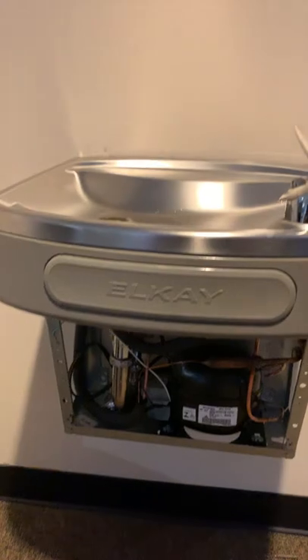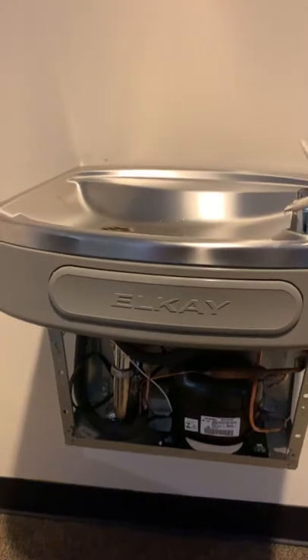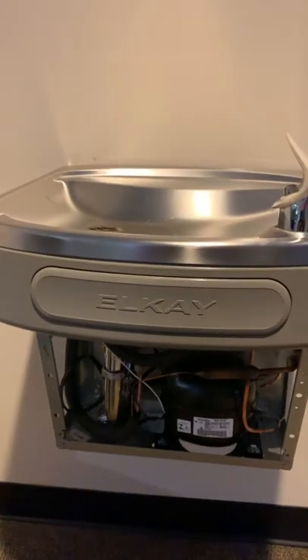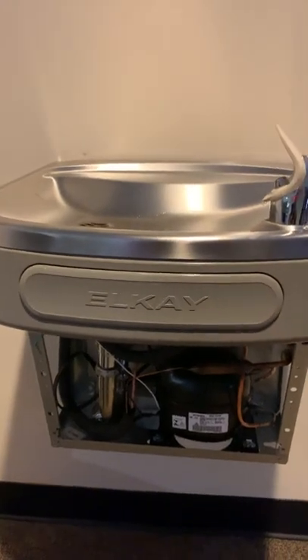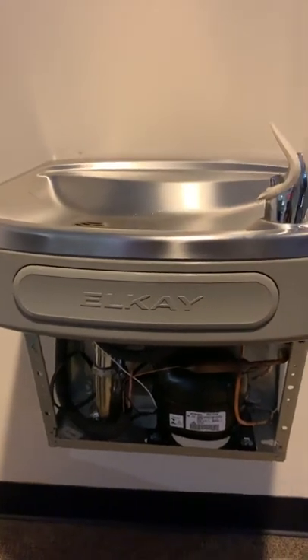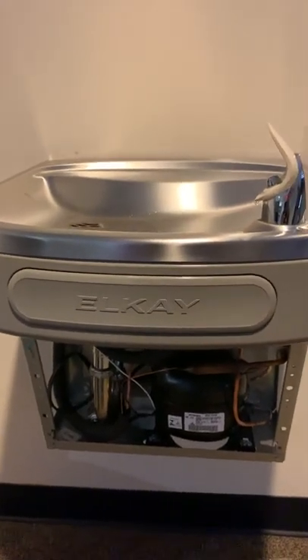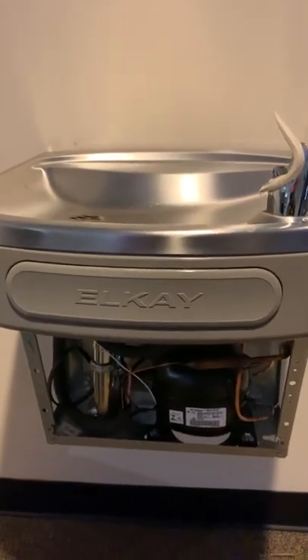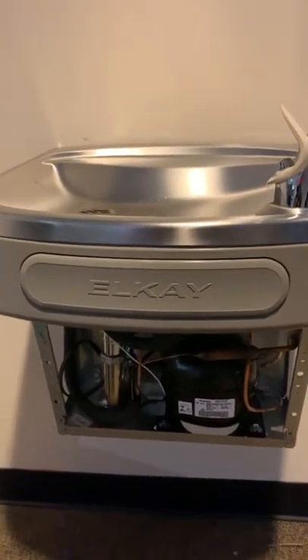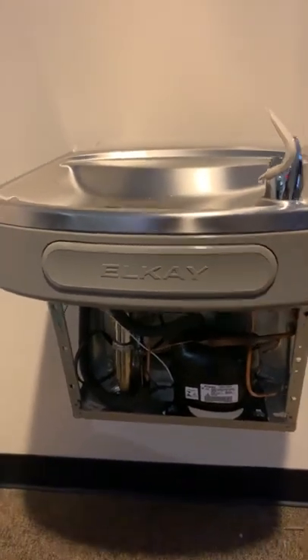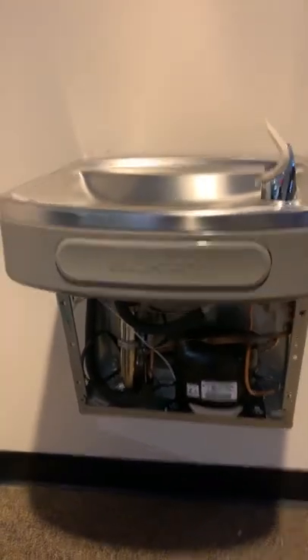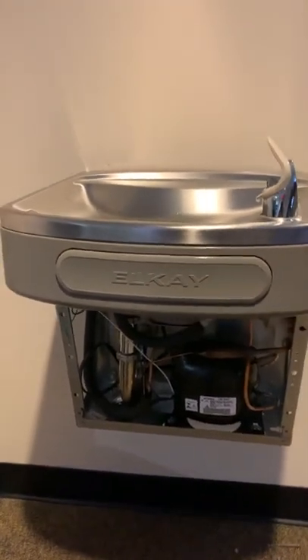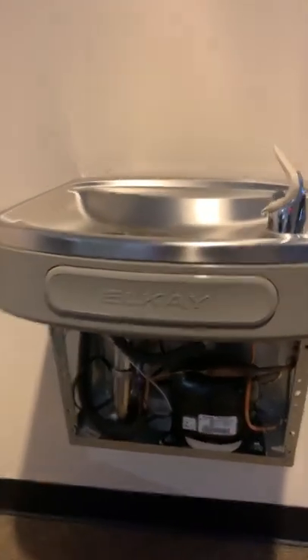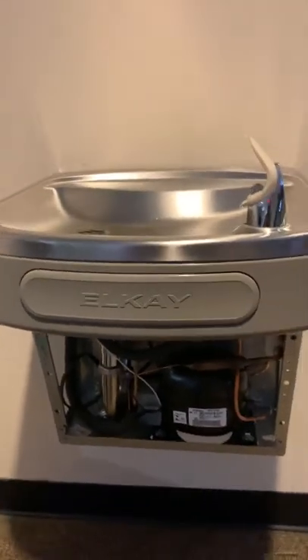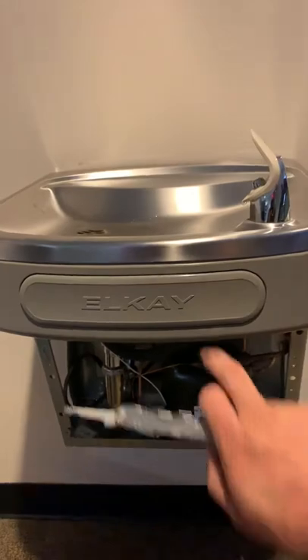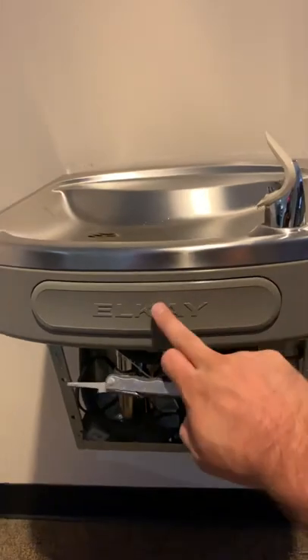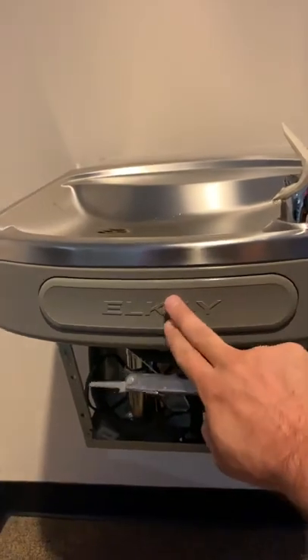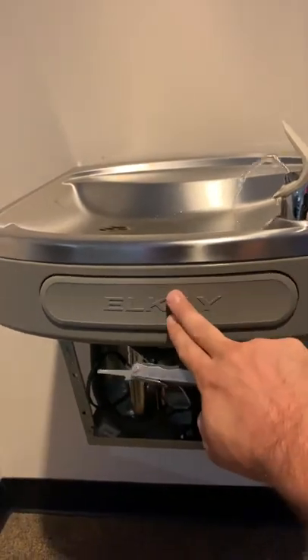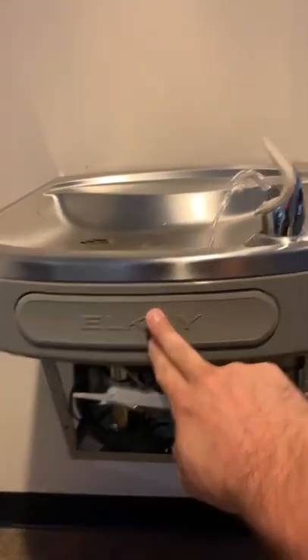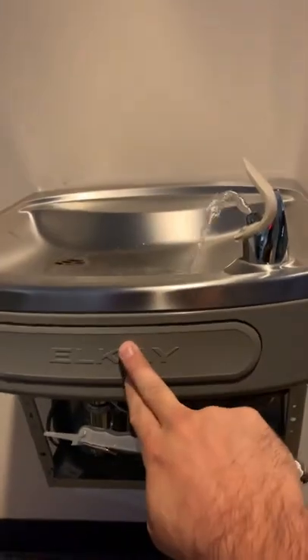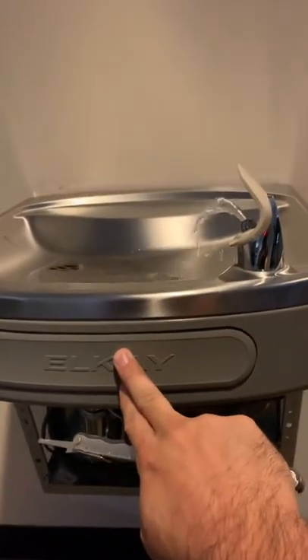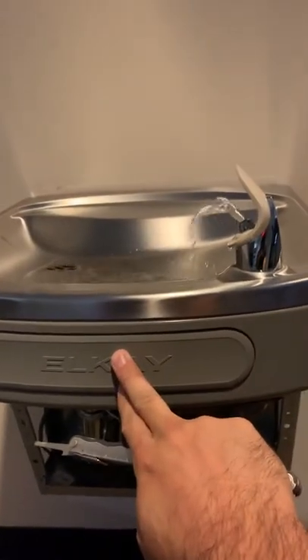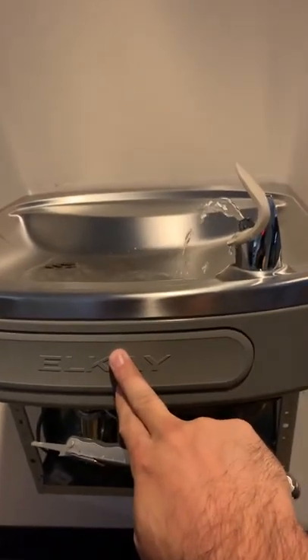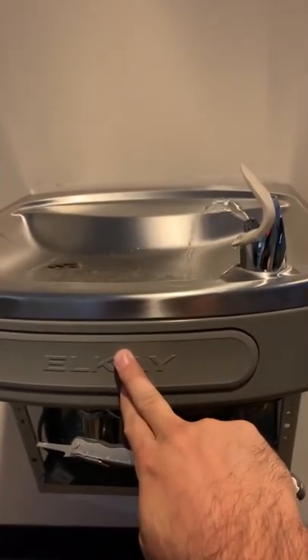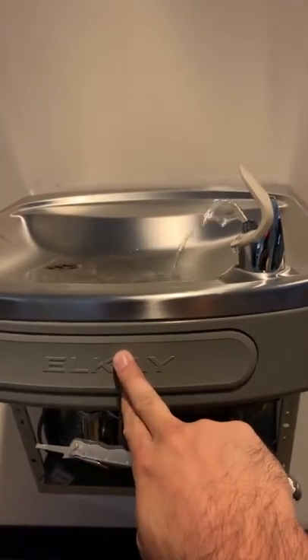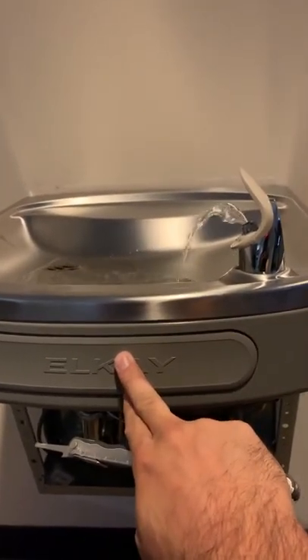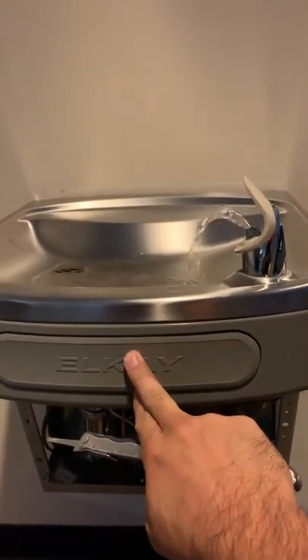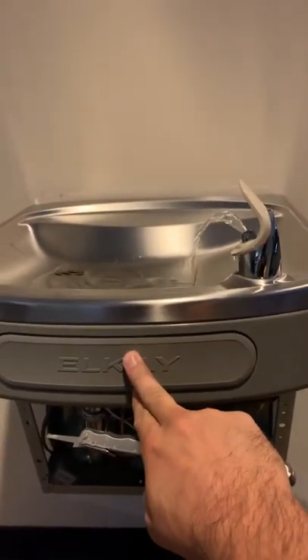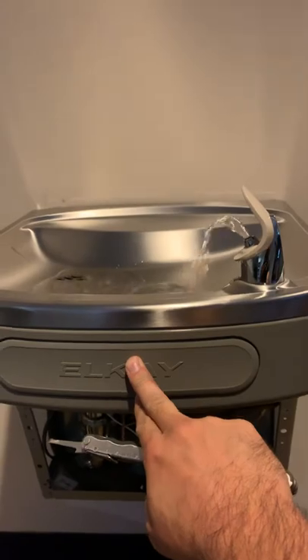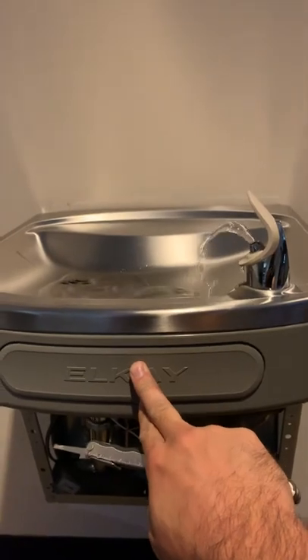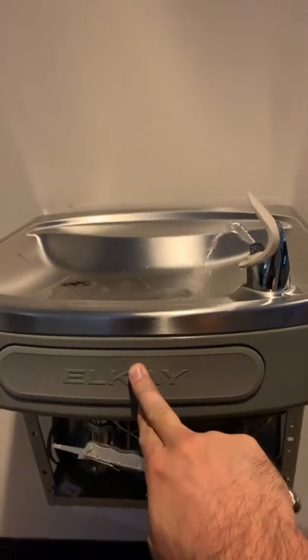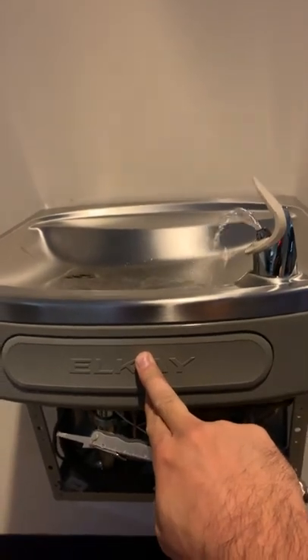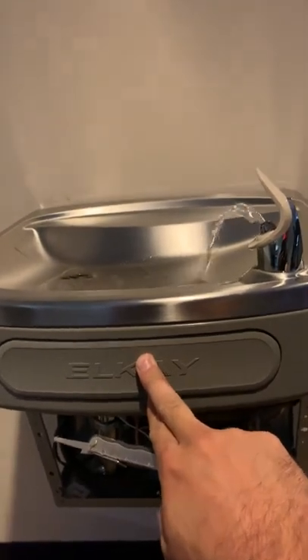I just want to do a quick video on adjusting the water flow on one of these LK water fountains. This is pretty low. If you like that, that's cool, but it's not good for me.